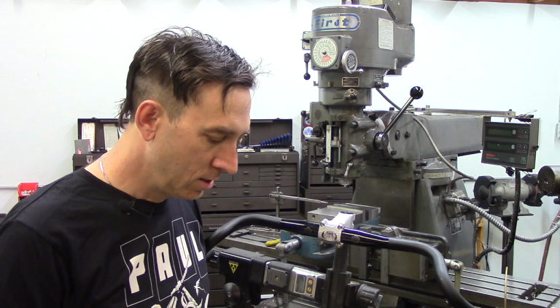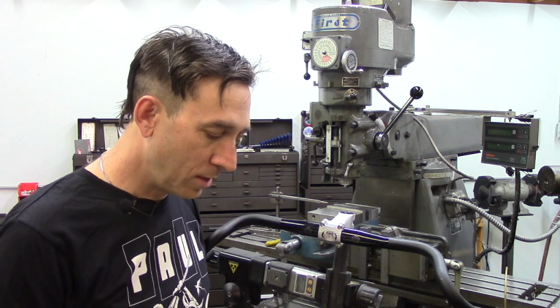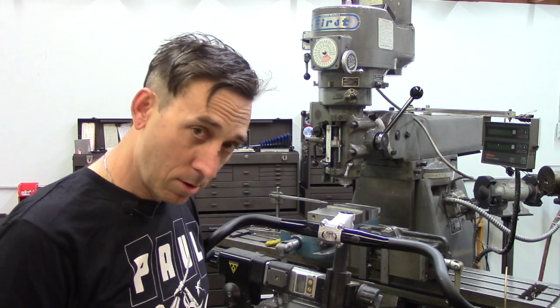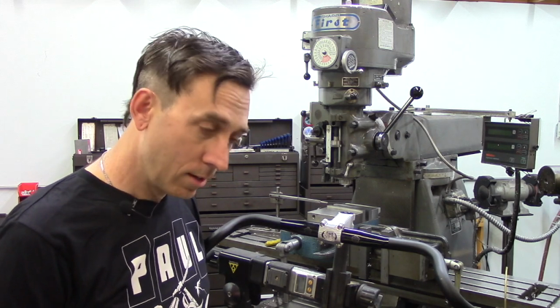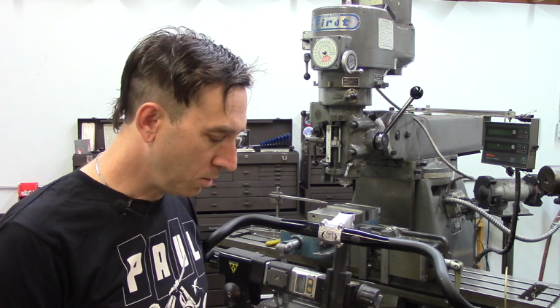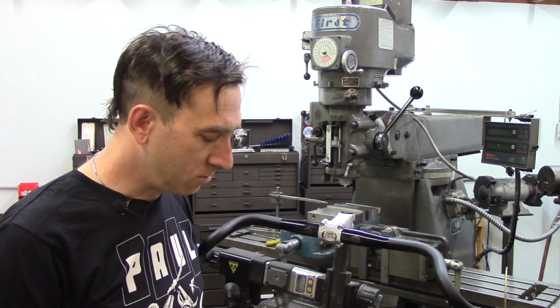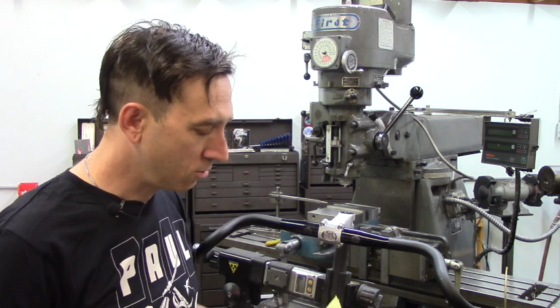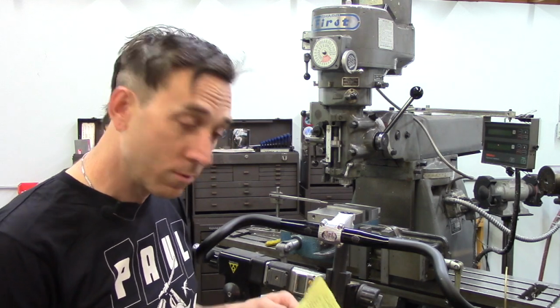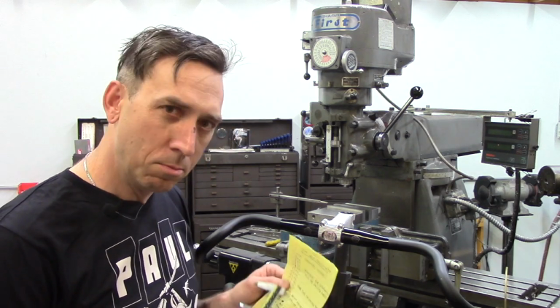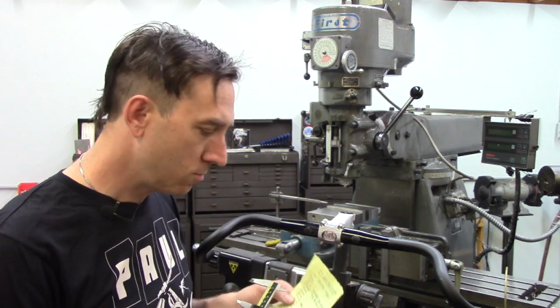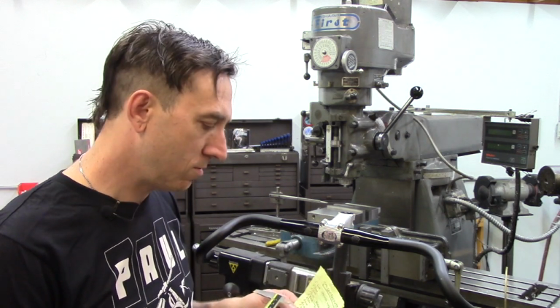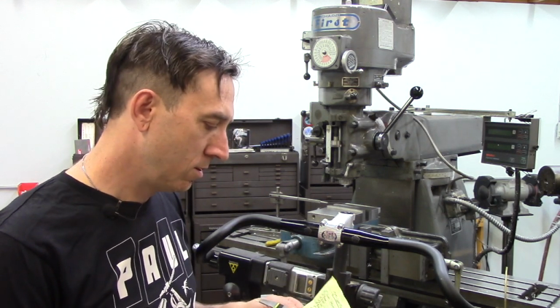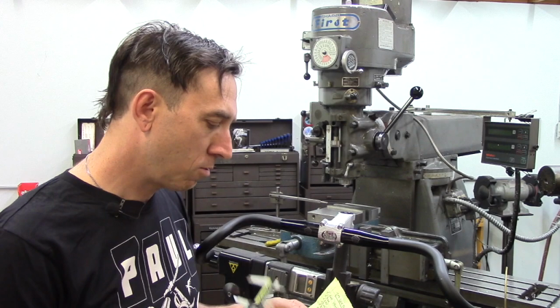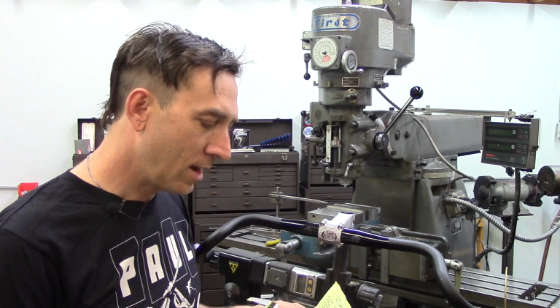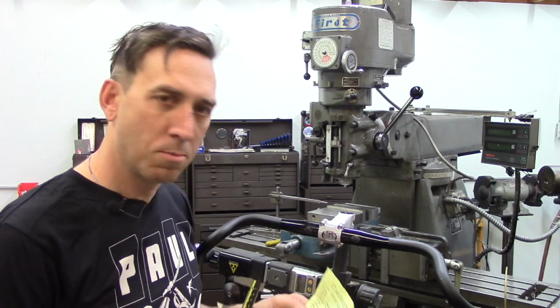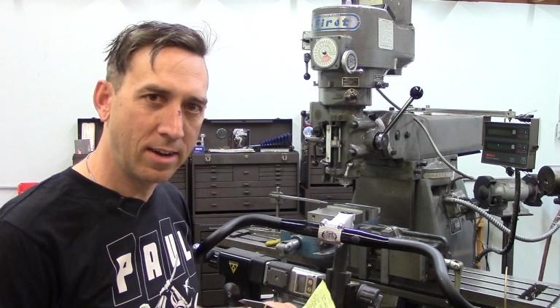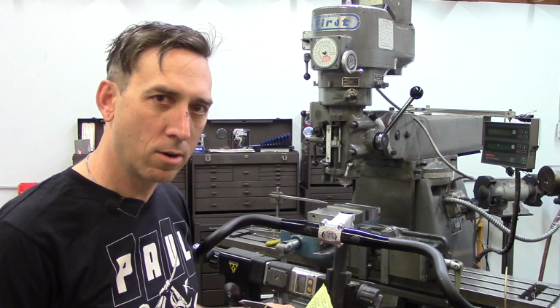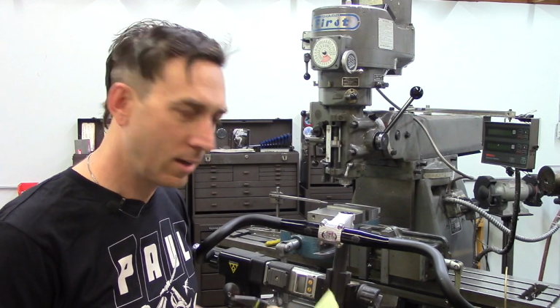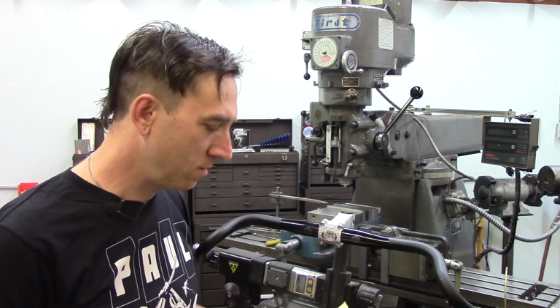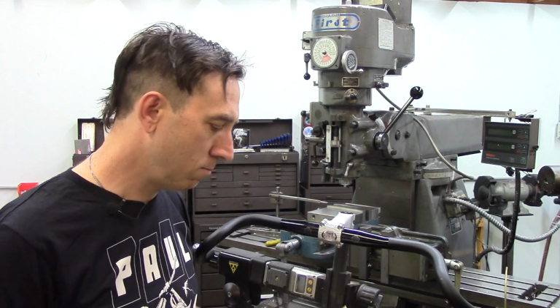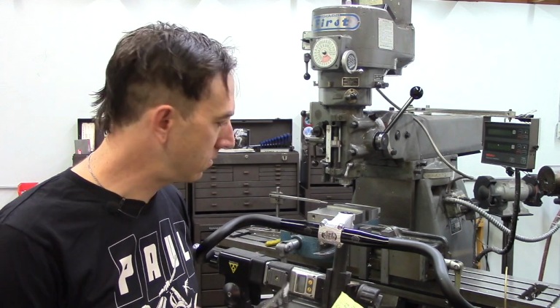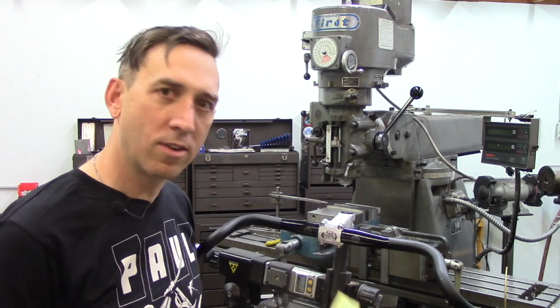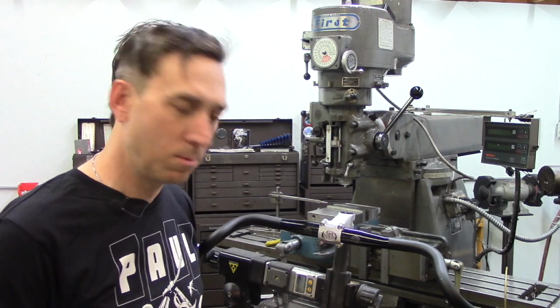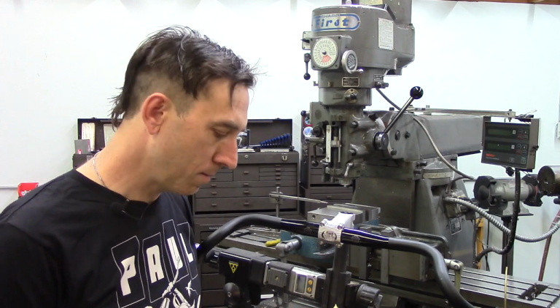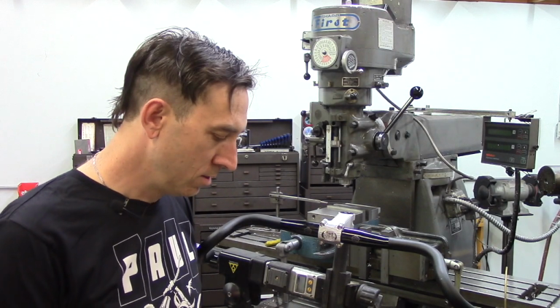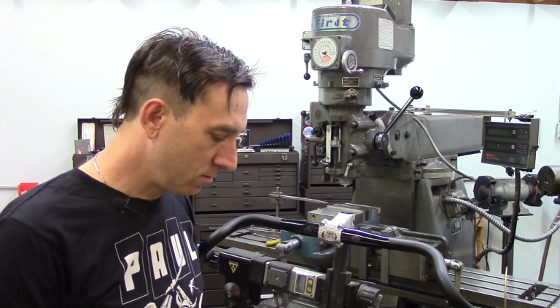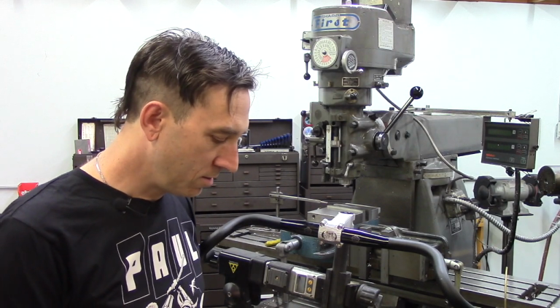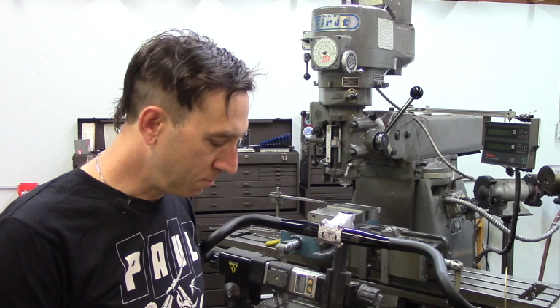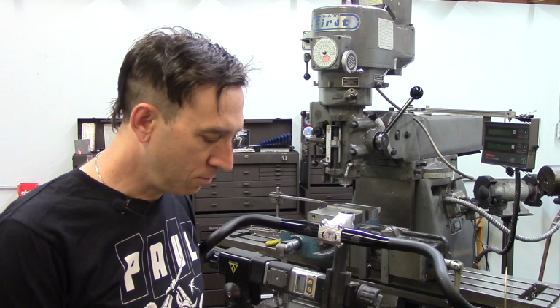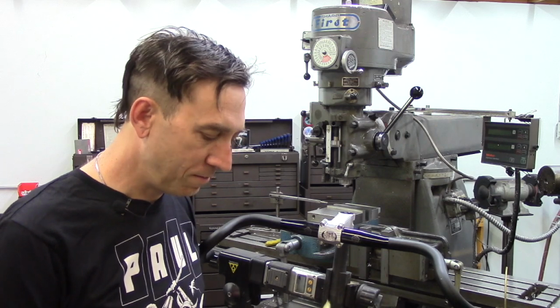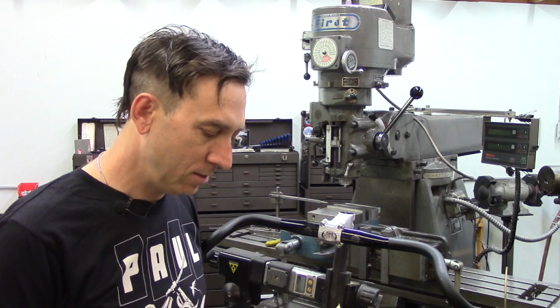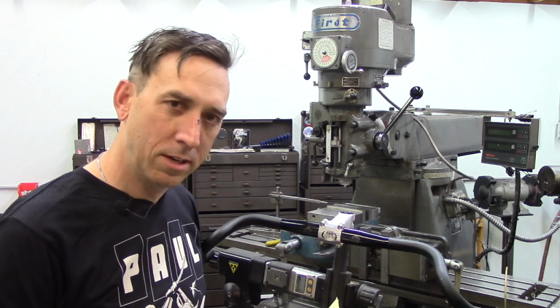So we kept going until we reached 12 Newton meters, which is three times the specified torque. And then we said, well, it still looks fine, let's keep going. So we took it up to 15 Newton meters.